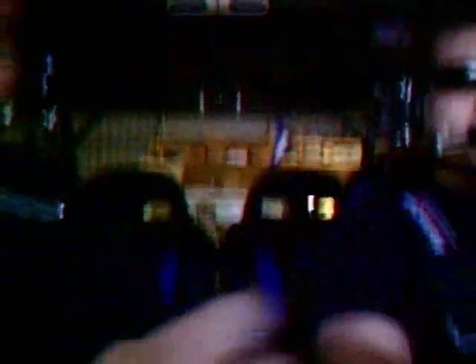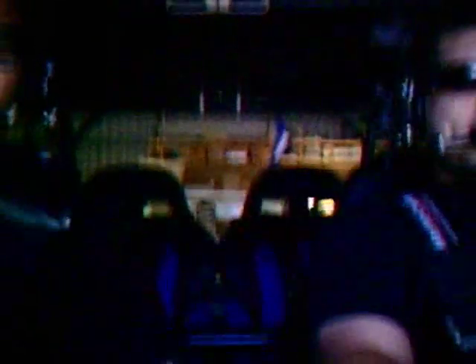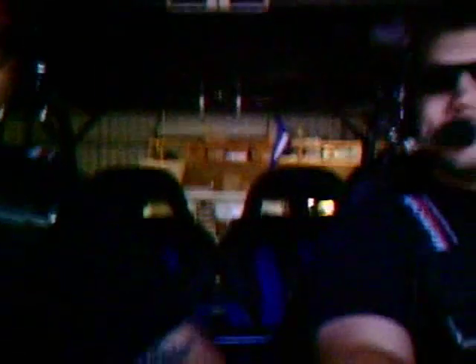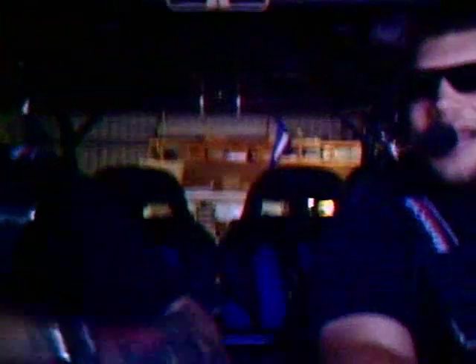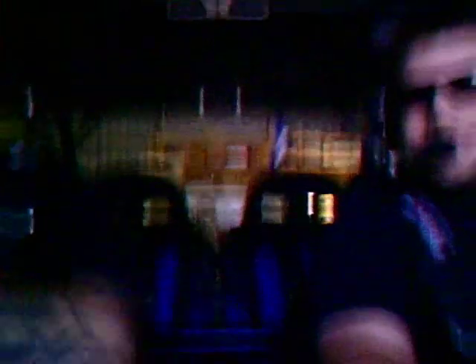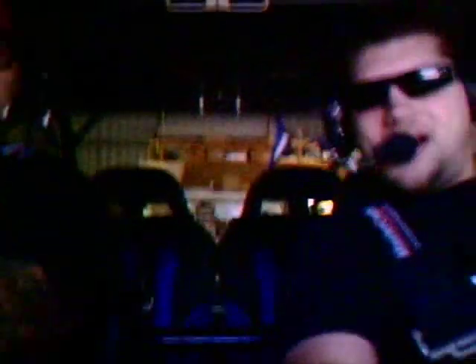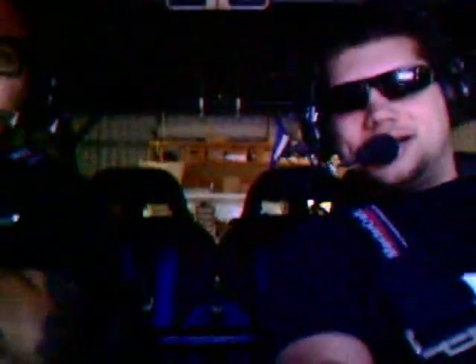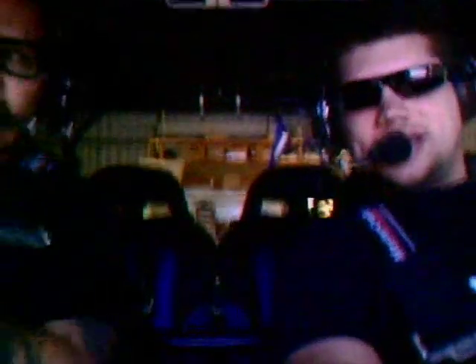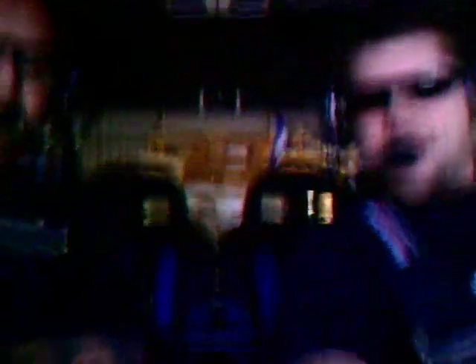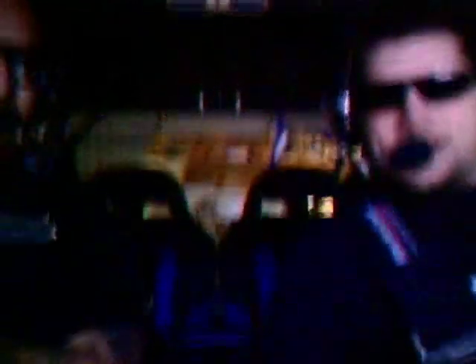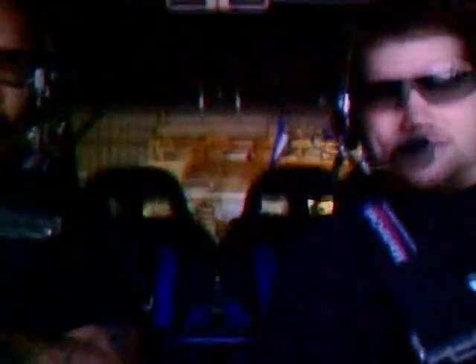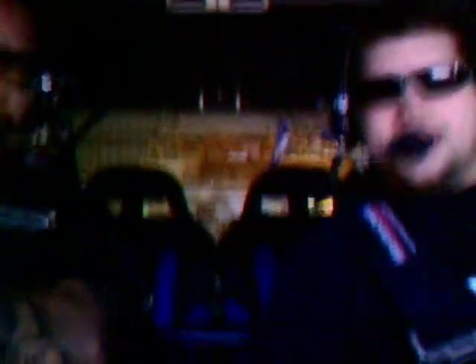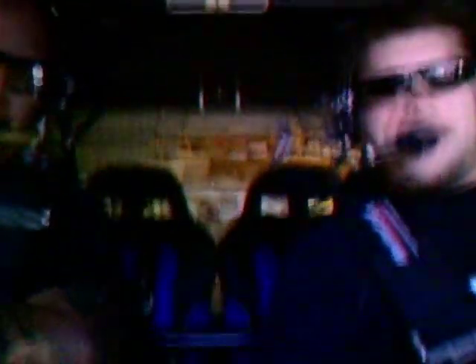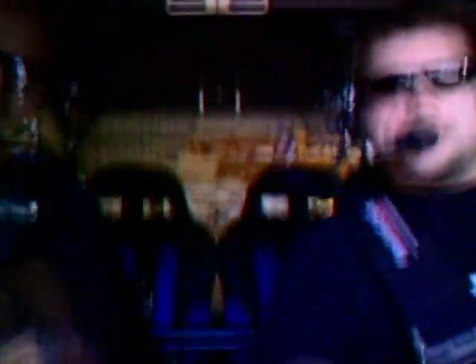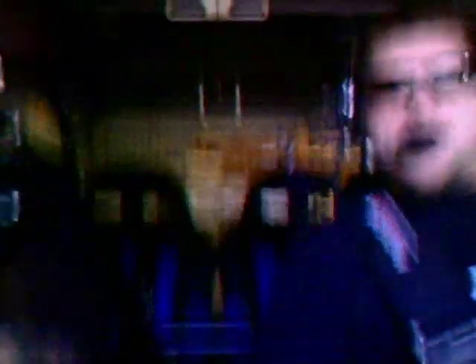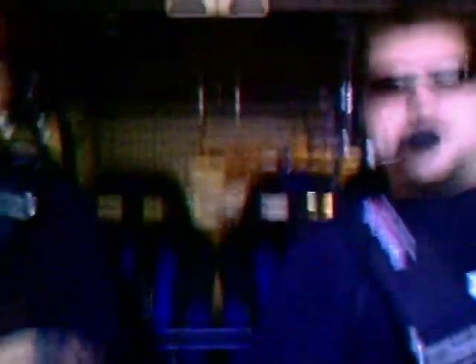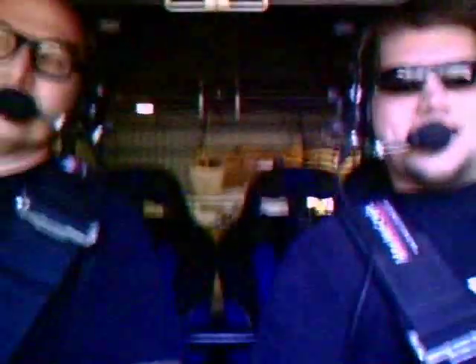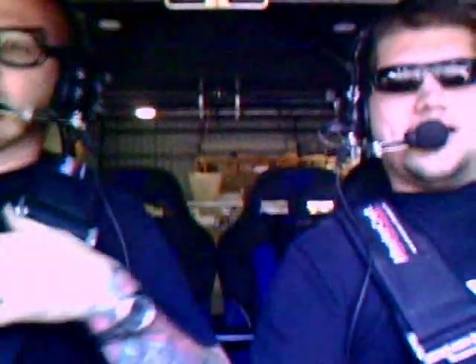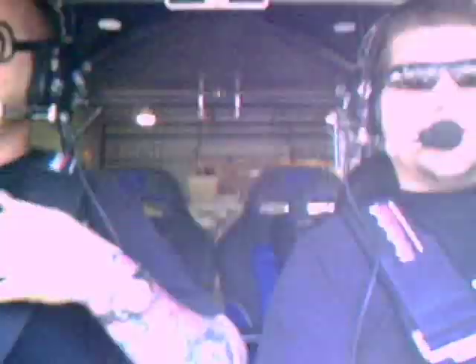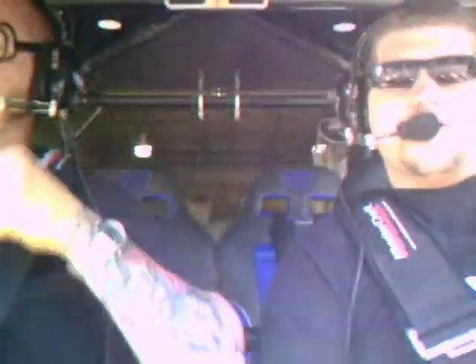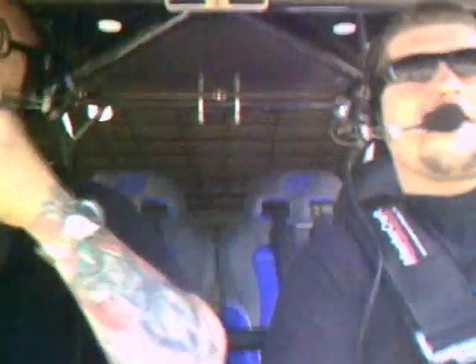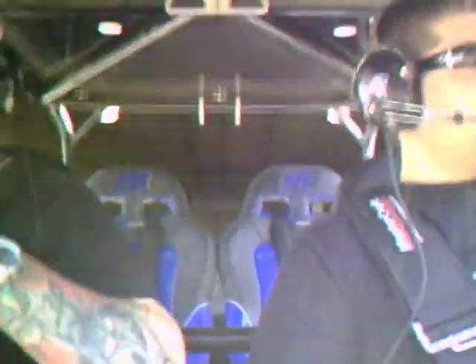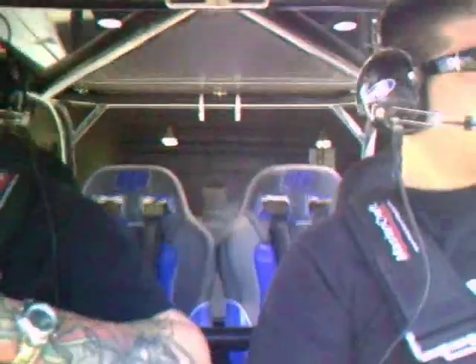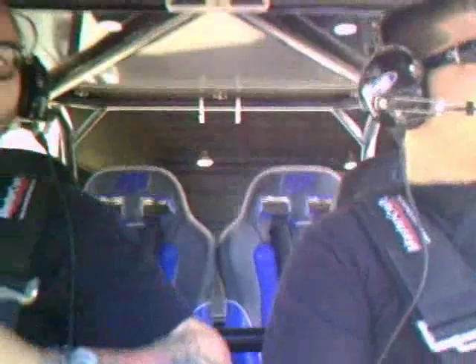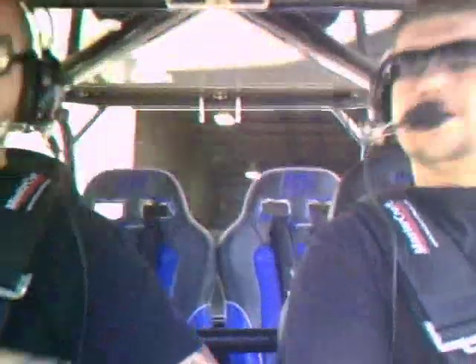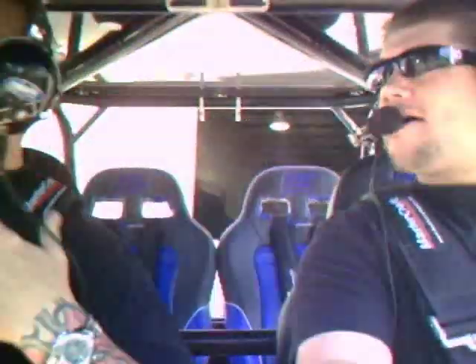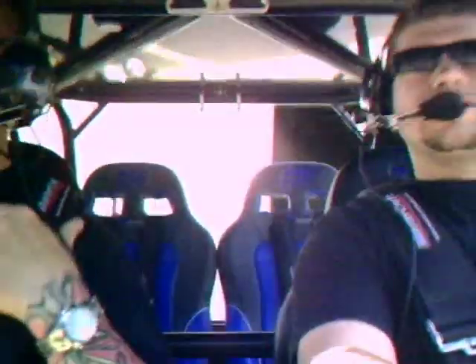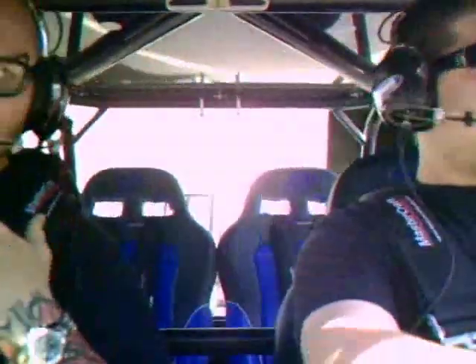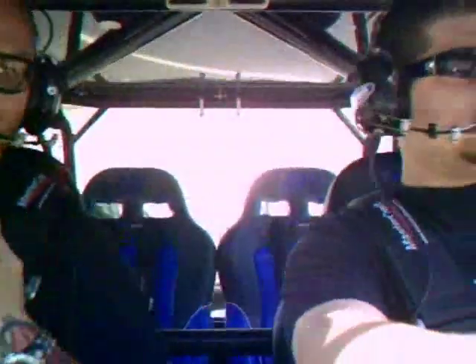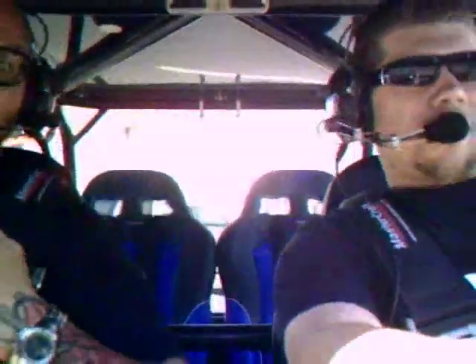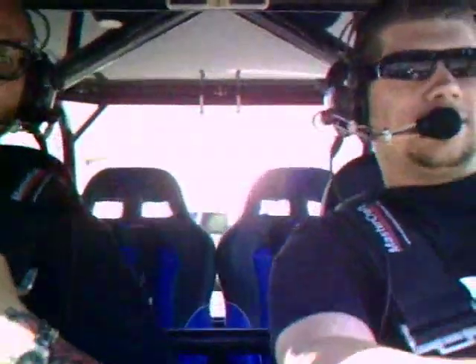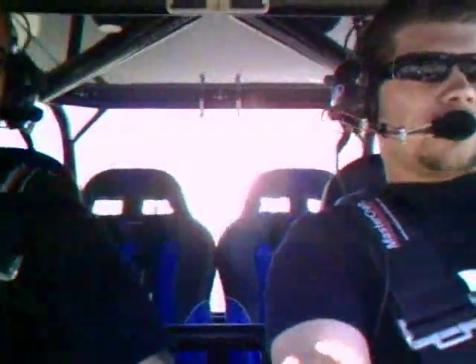Alright, here we are. DSP installed in our Rhino. We're going for a little cruise to show everybody what it's like. Here we go.